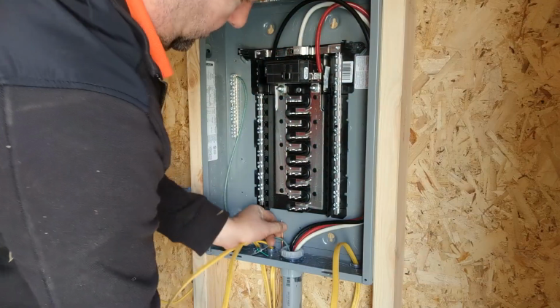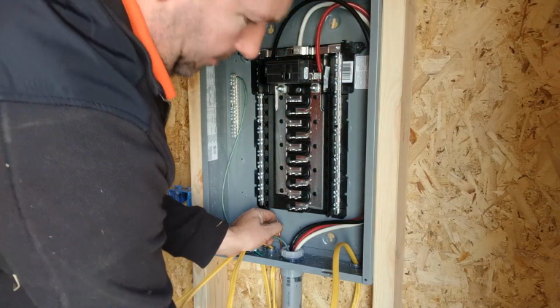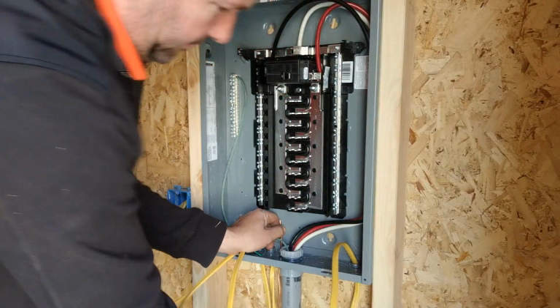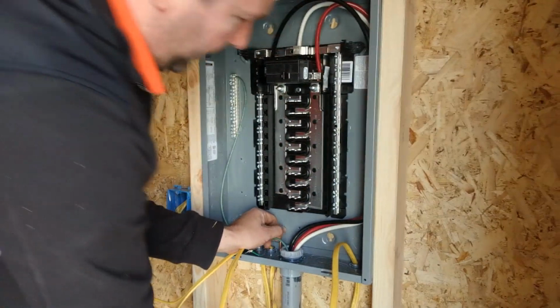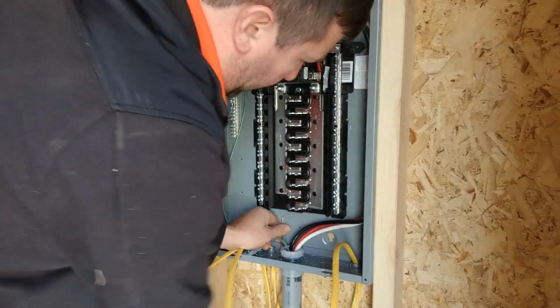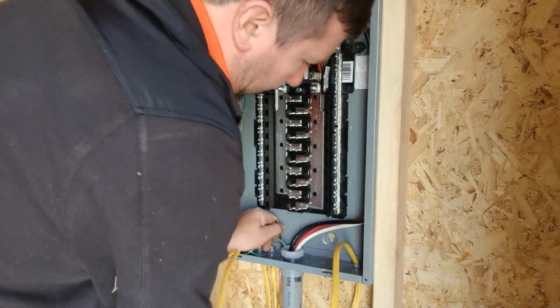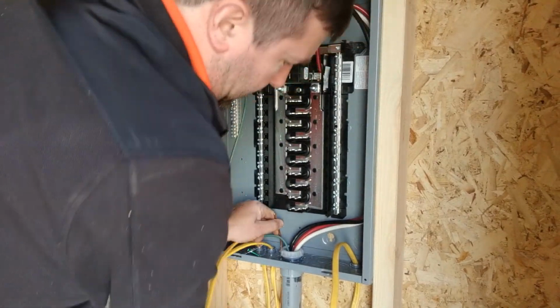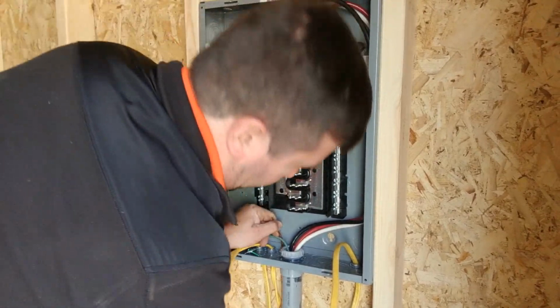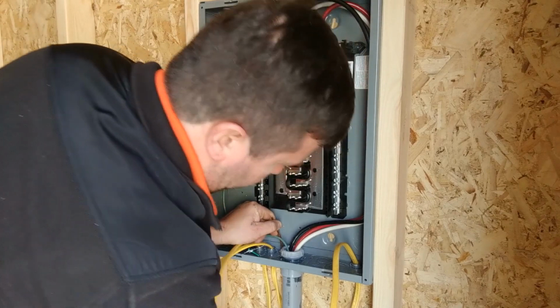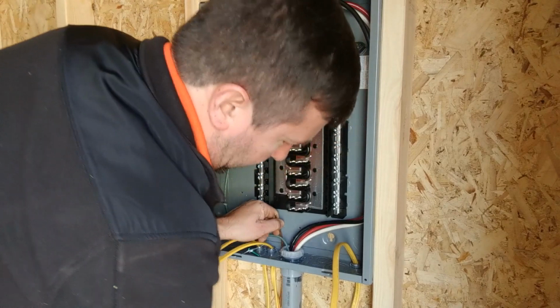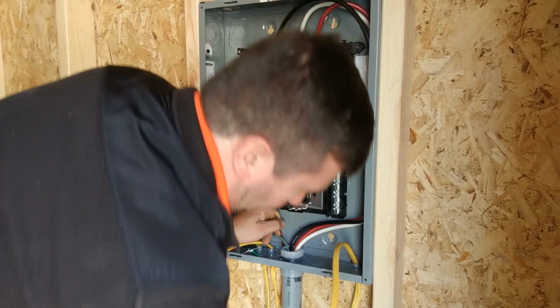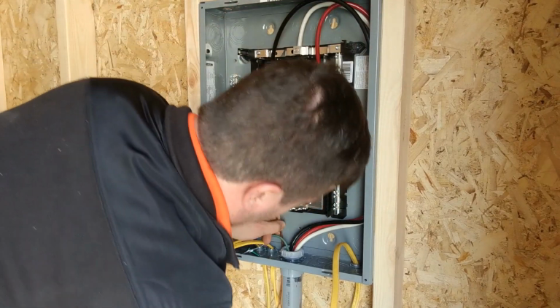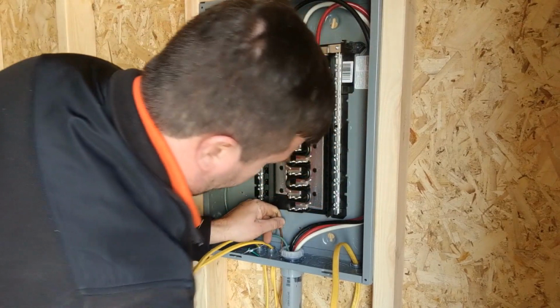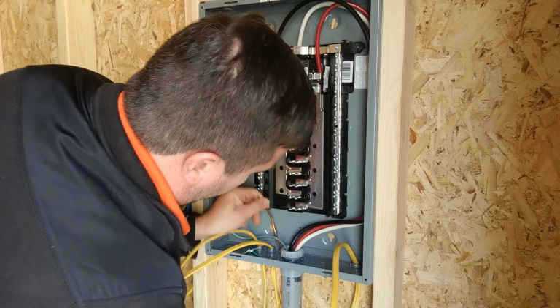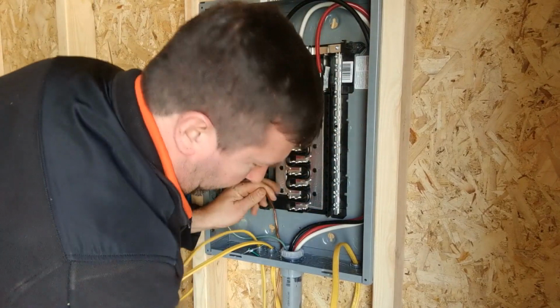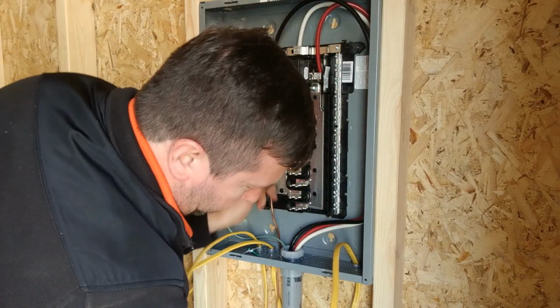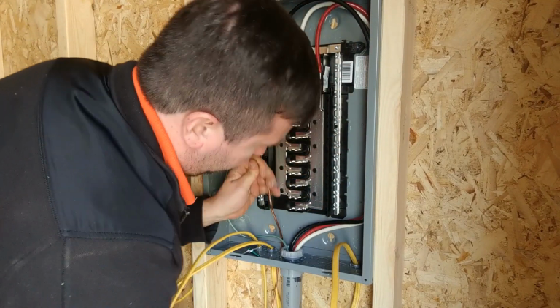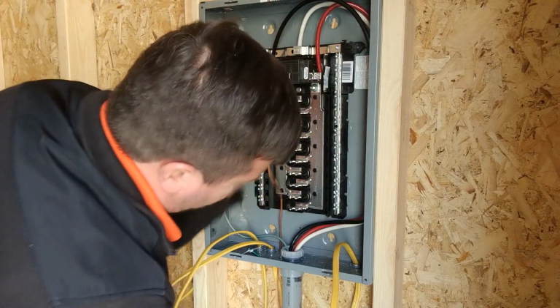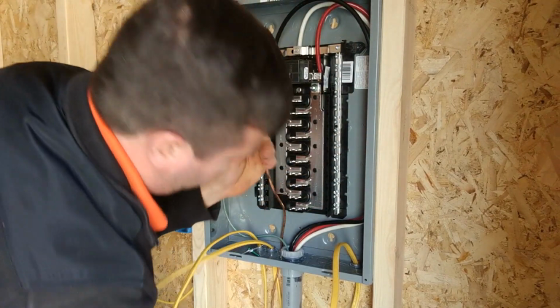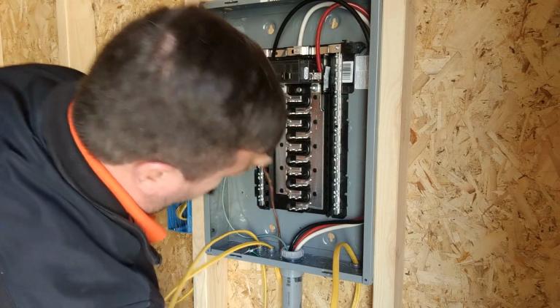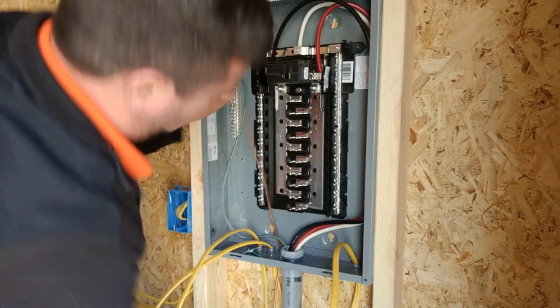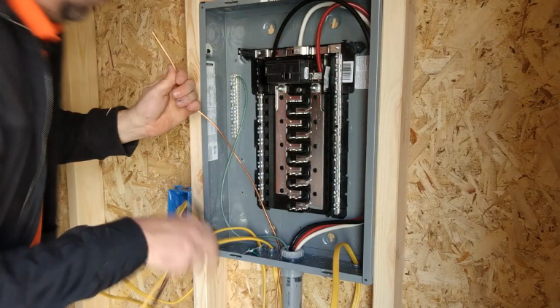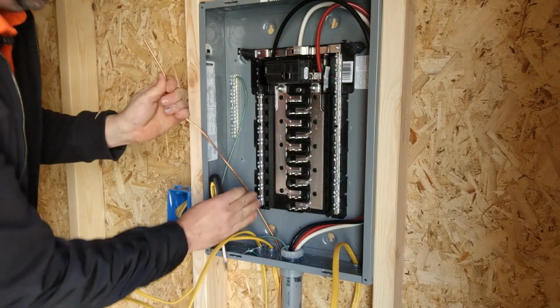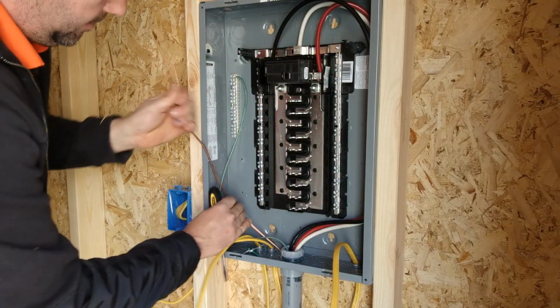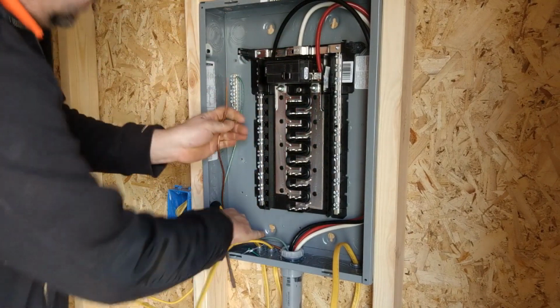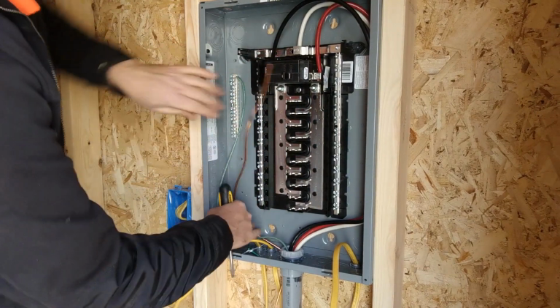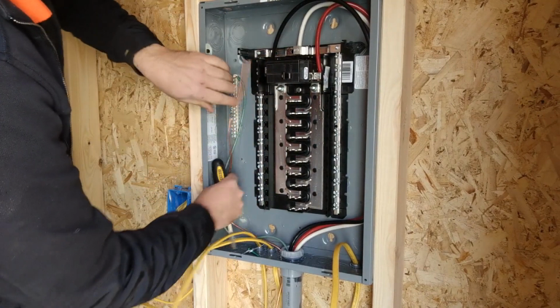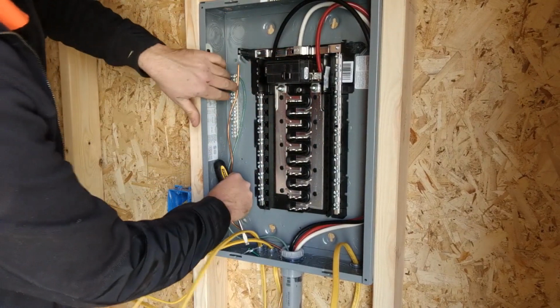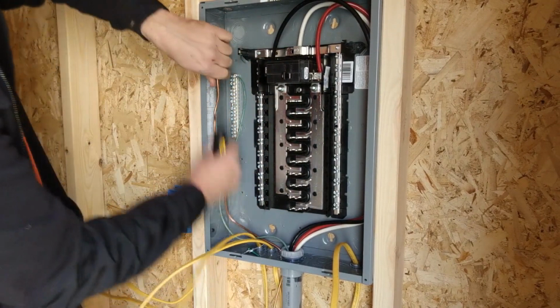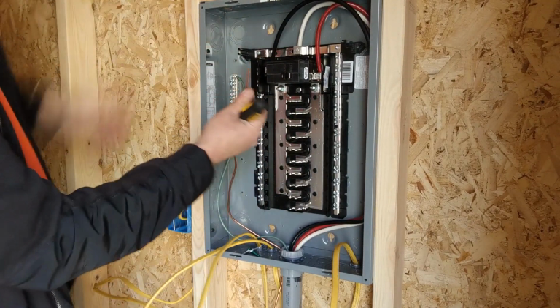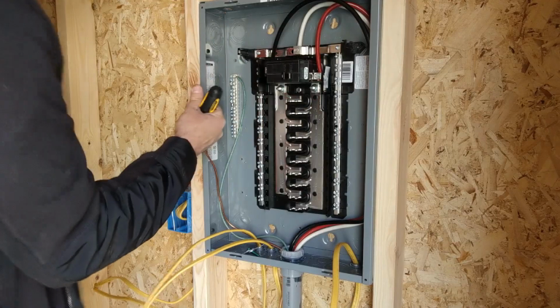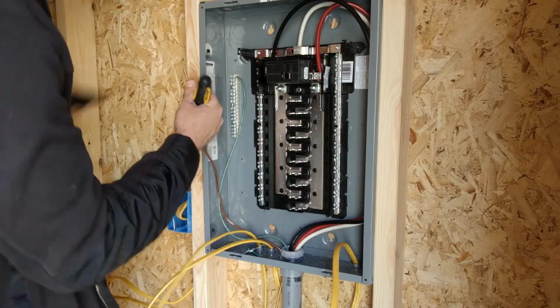Every panel needs a ground rod. I've got this one shoved outside for now — we'll go outside and show you more about that. For now, I'm just going to run this in and hook it up to the ground as well.